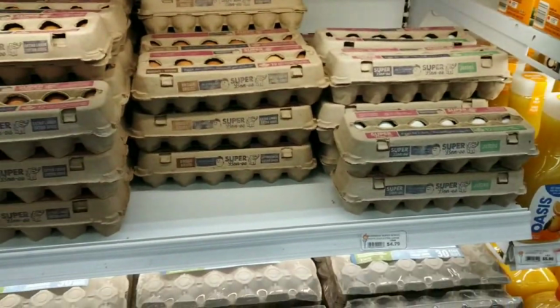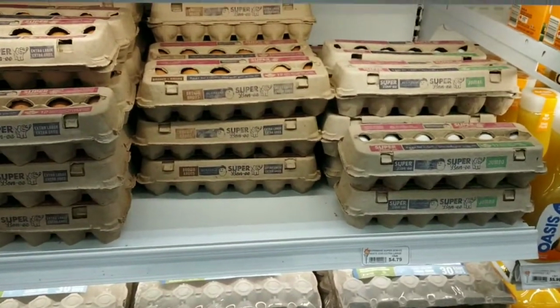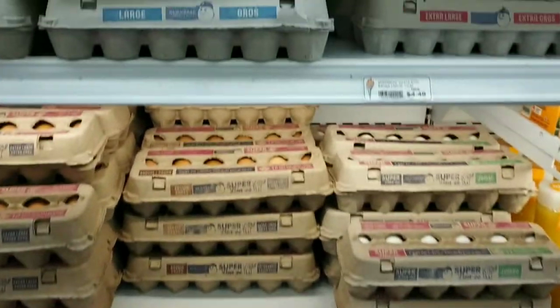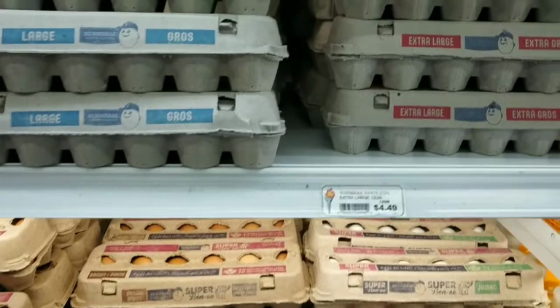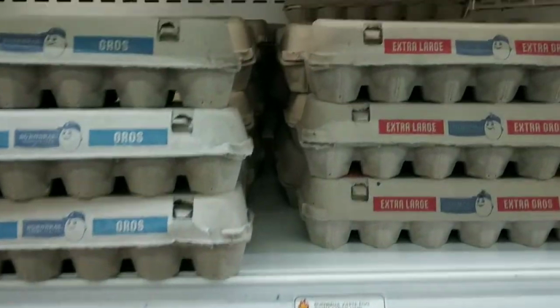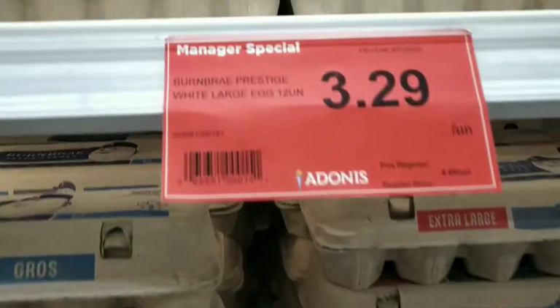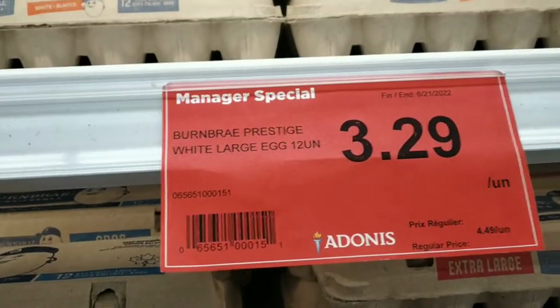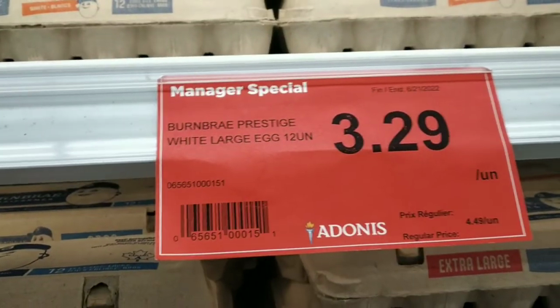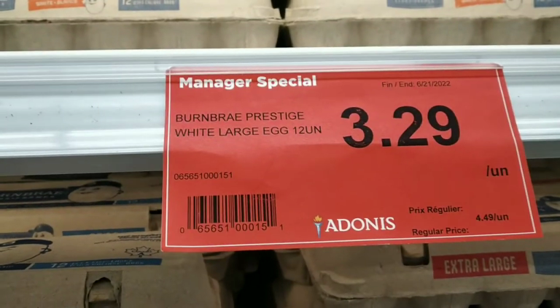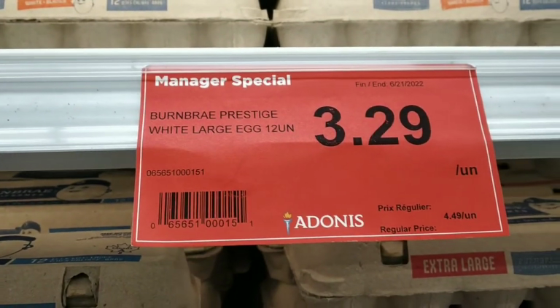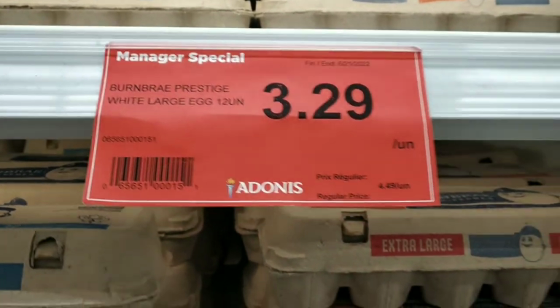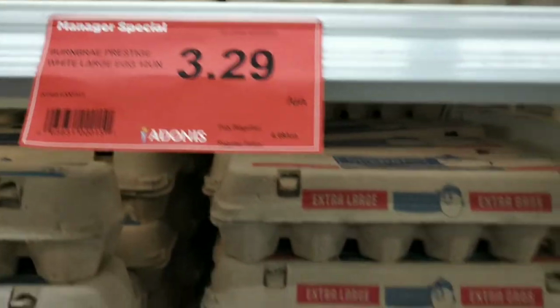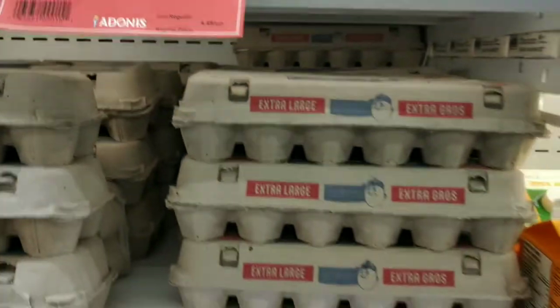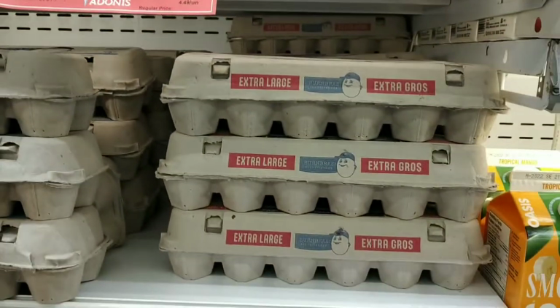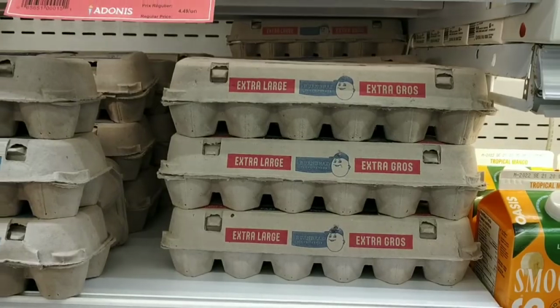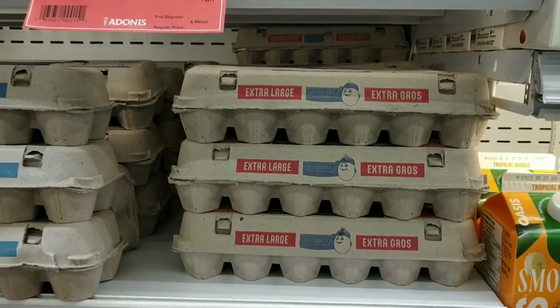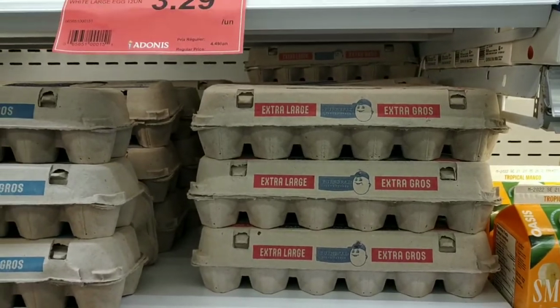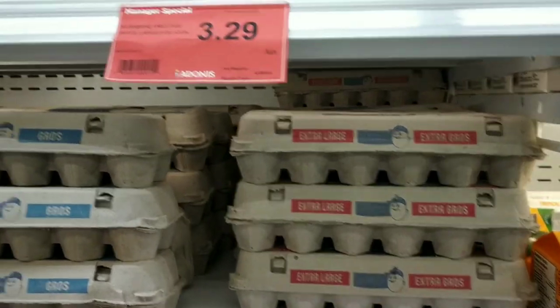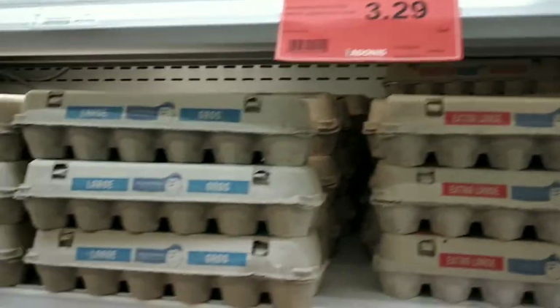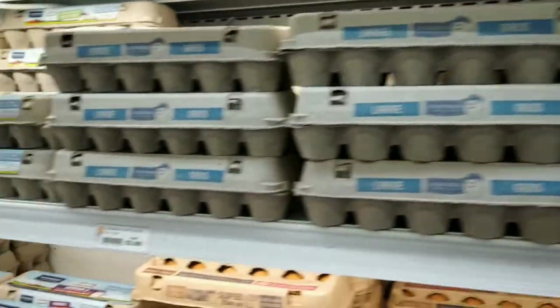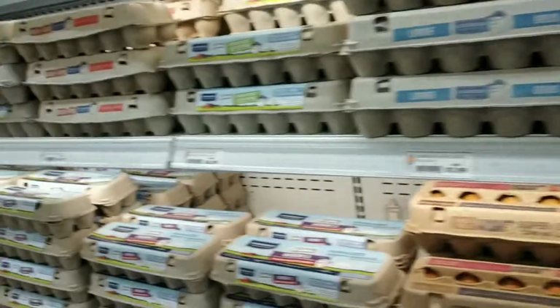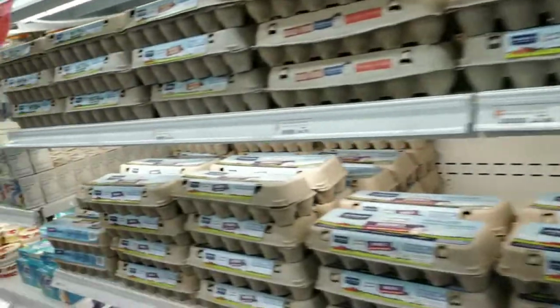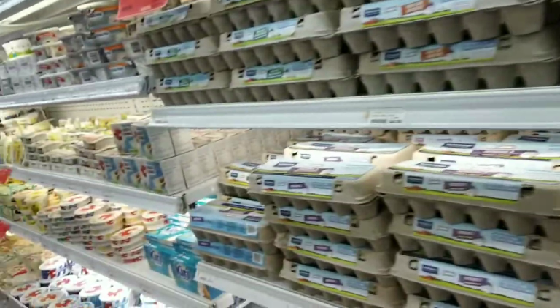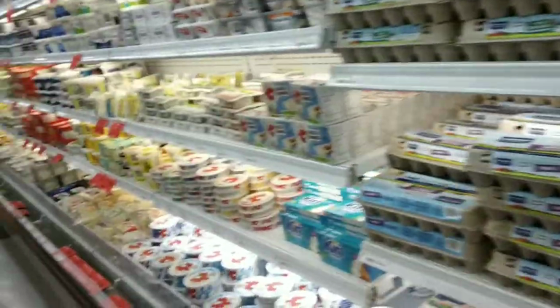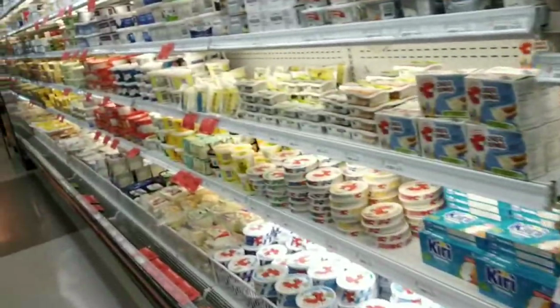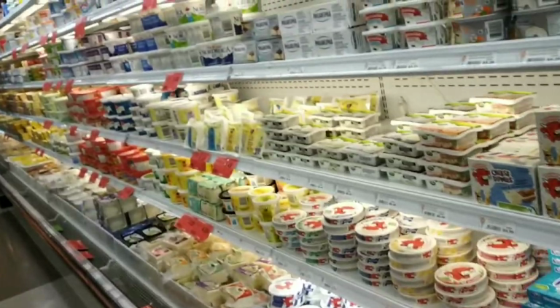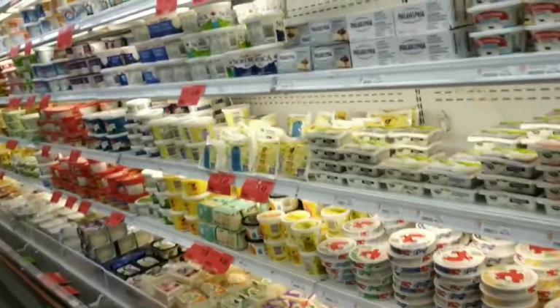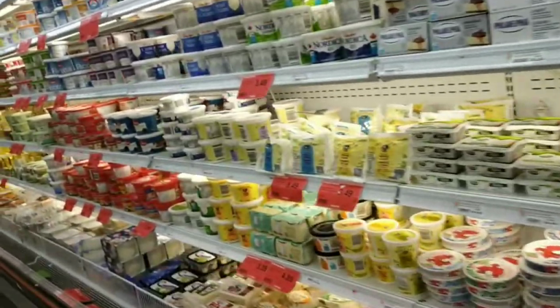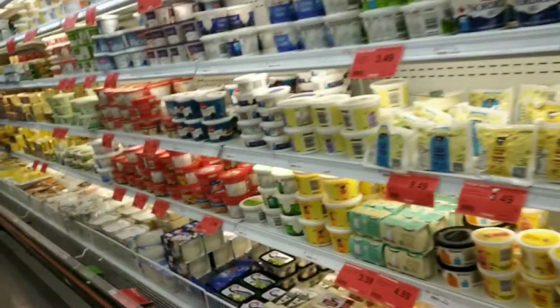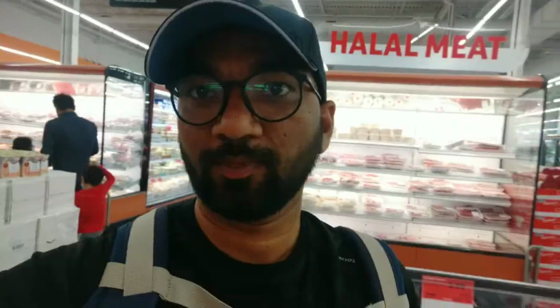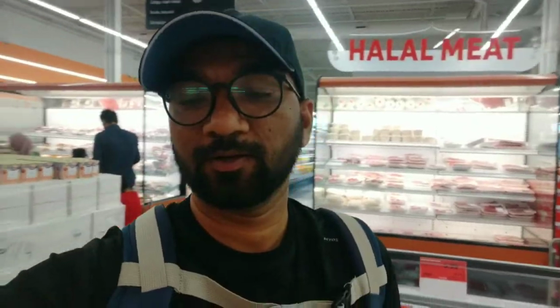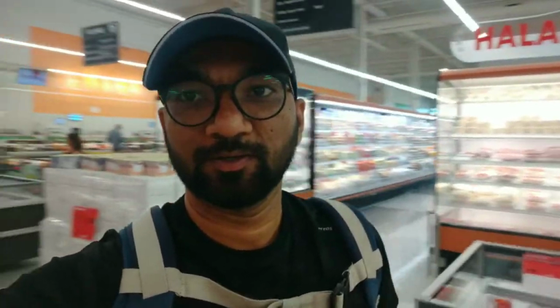Coming back to eggs, there are some egg varieties you can find for around 3.29 dollars — that's about 200 rupees. So there are cheaper egg options available too. For every item here, there are various types and price points.